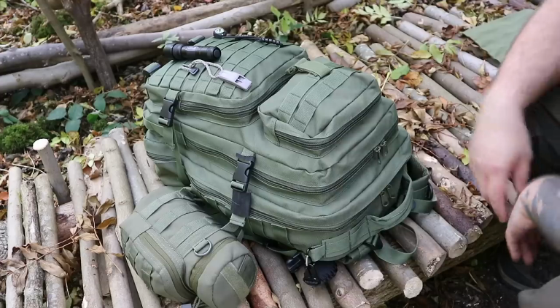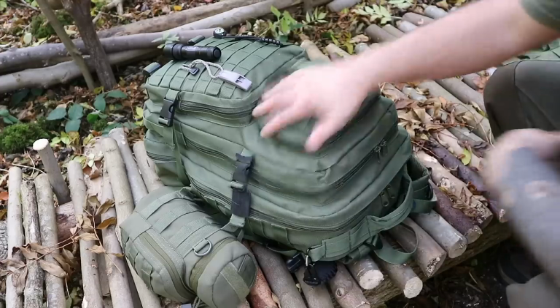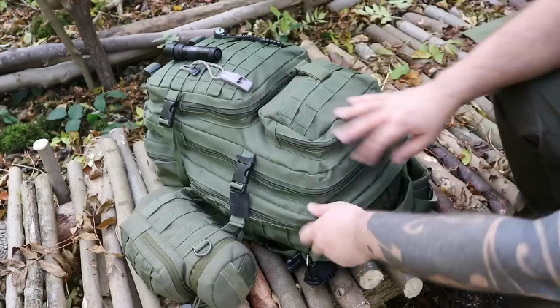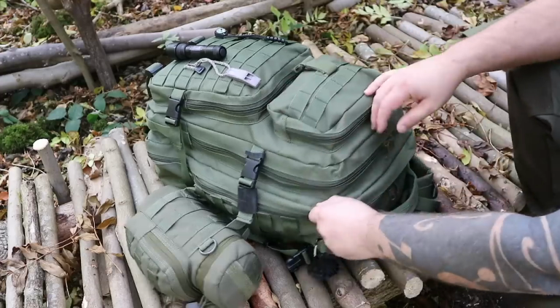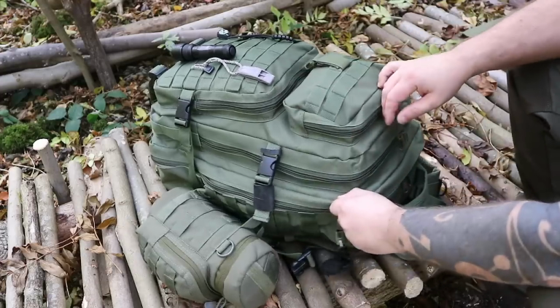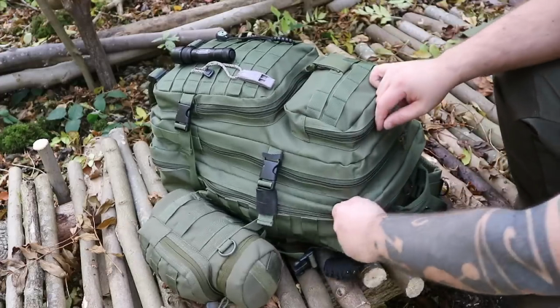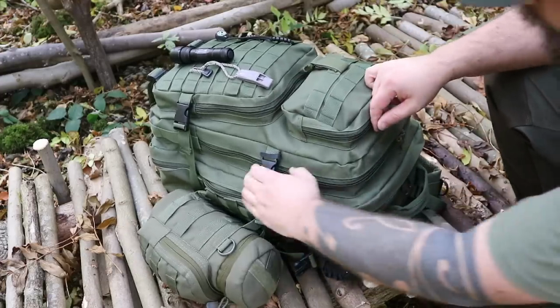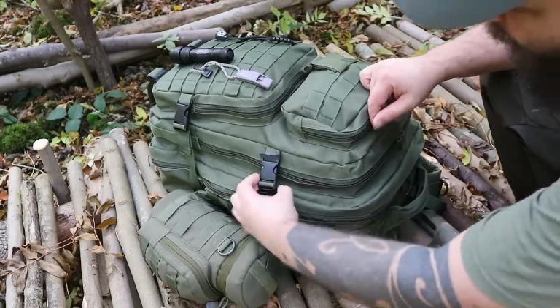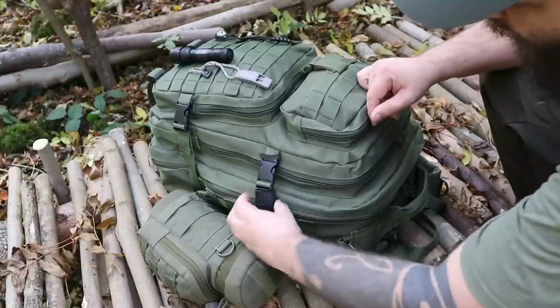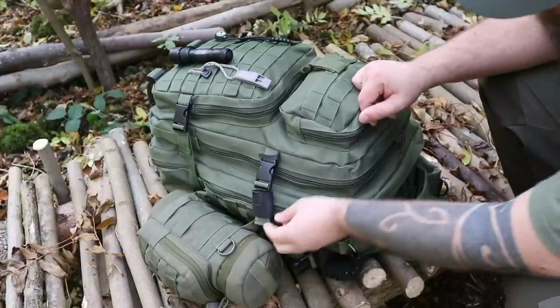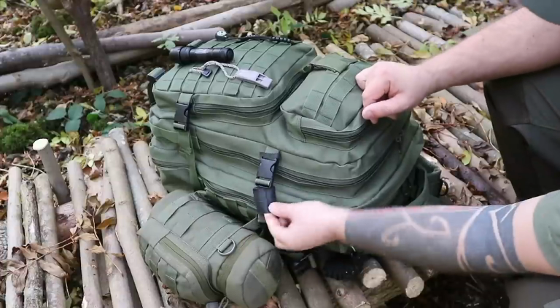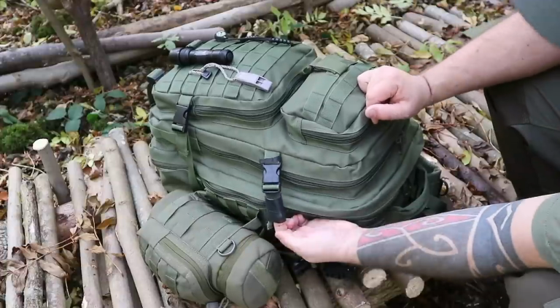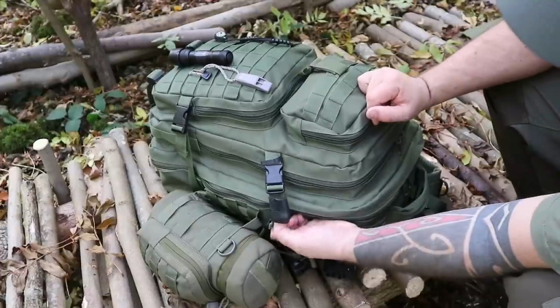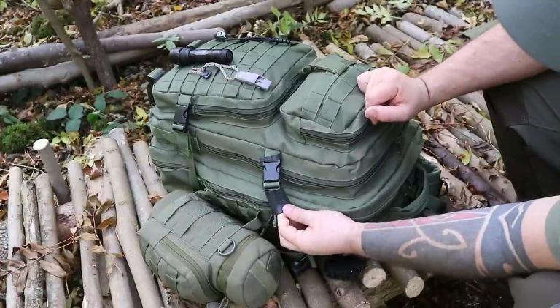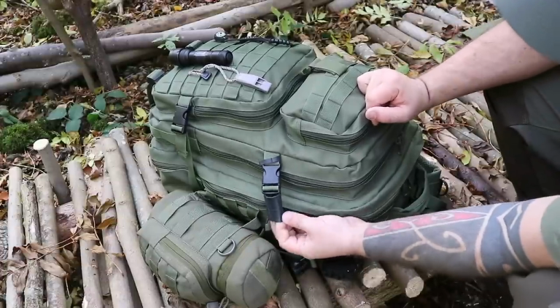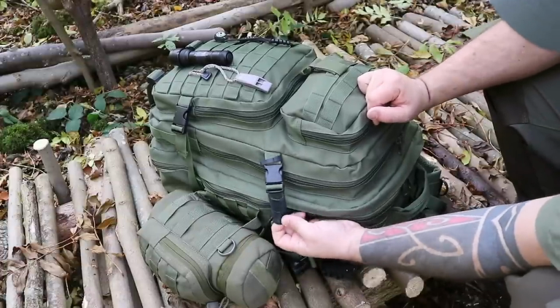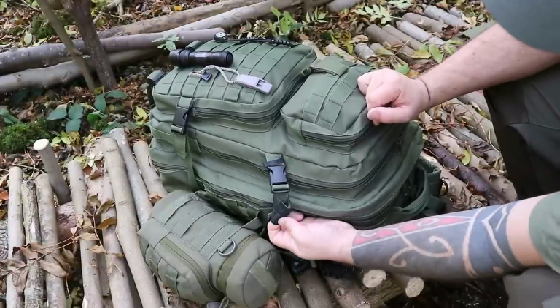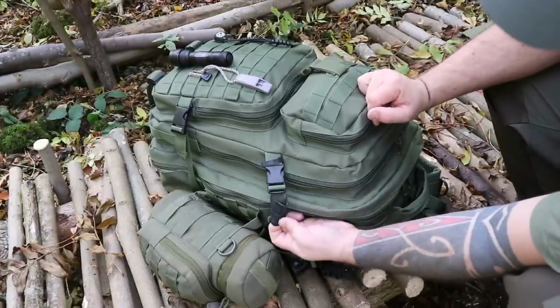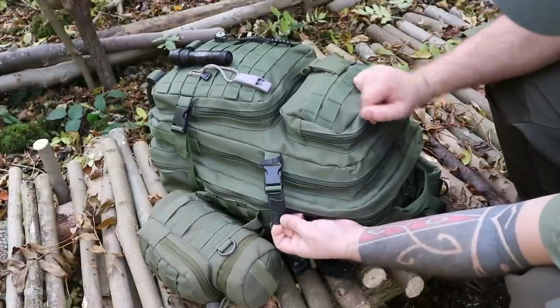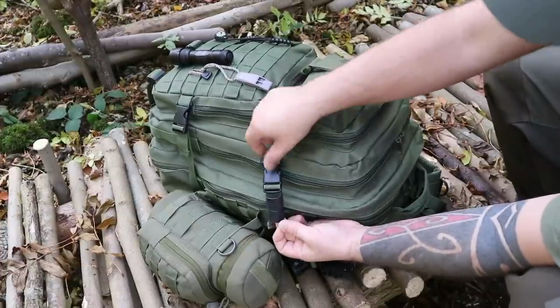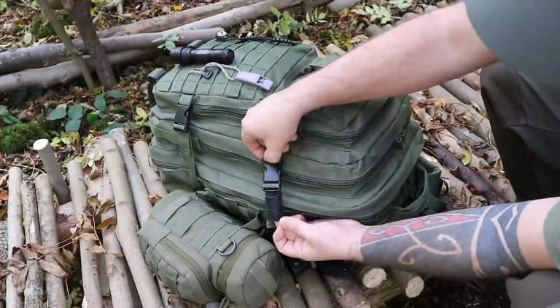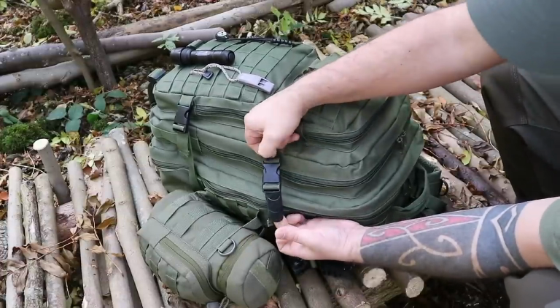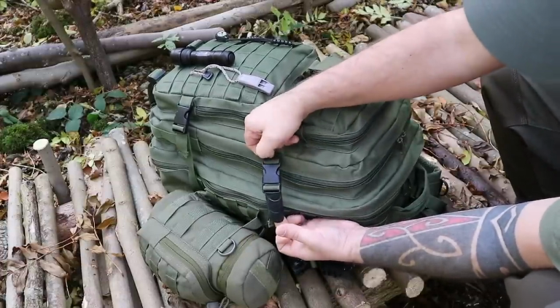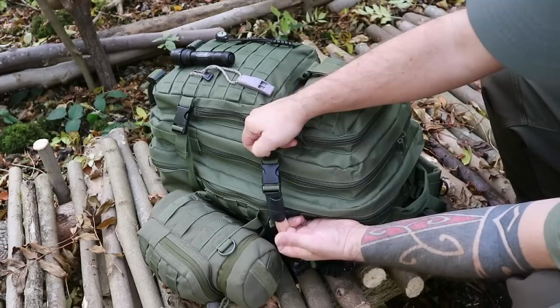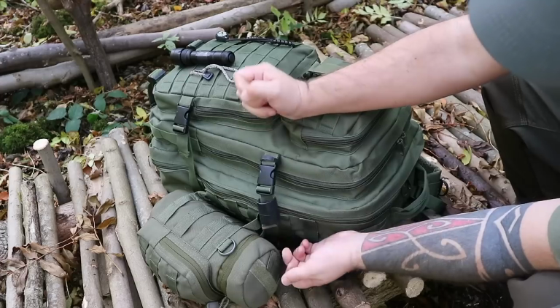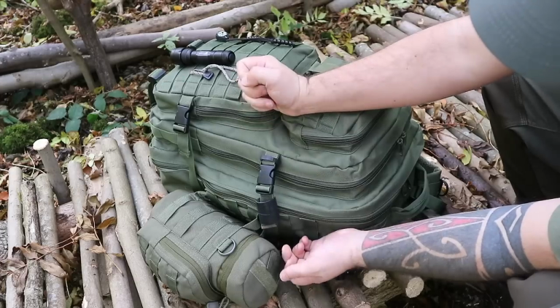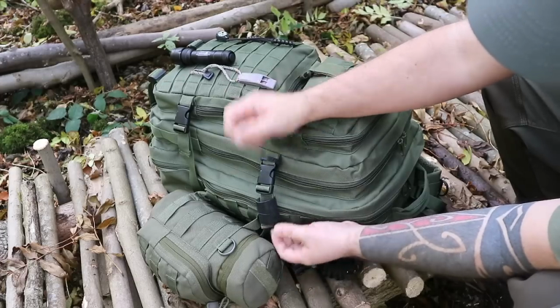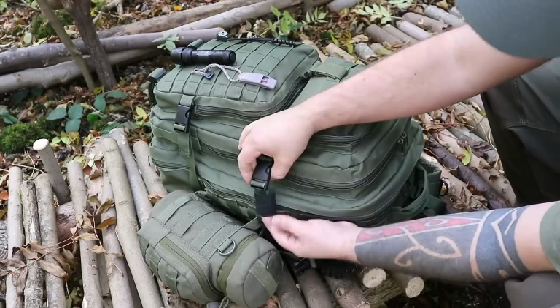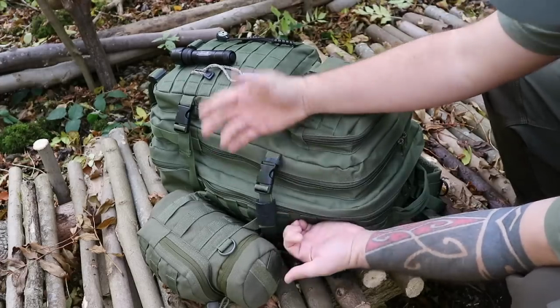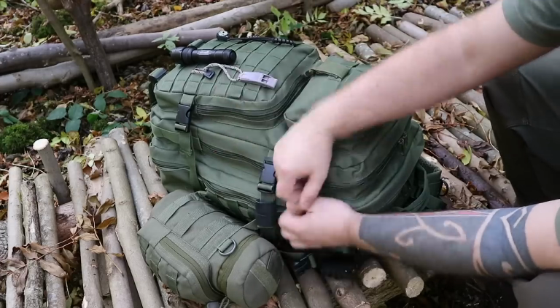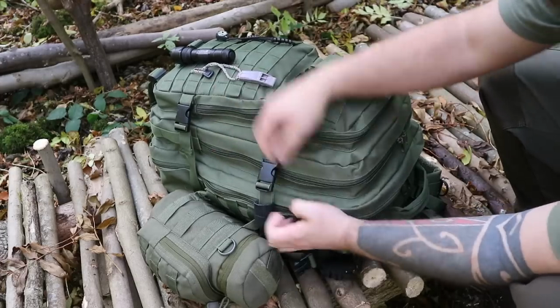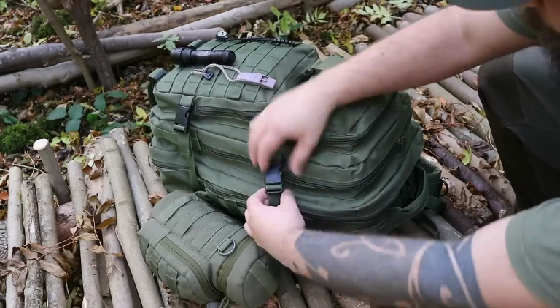I've put the bag on its back to open it up. On the straps I've put some ranger bands — bicycle inner tube — for quick access to a fire starter, and it's just a good place to put them.